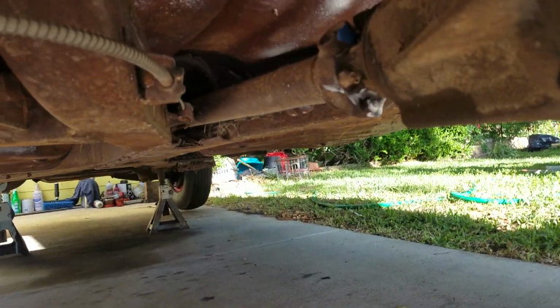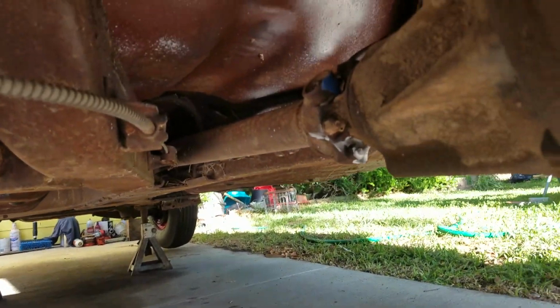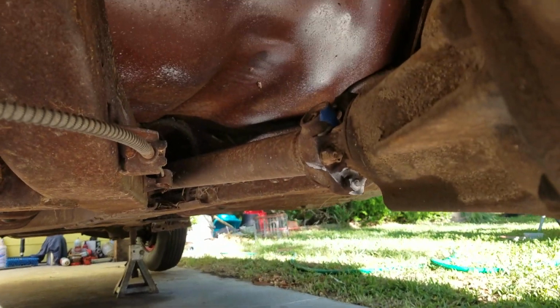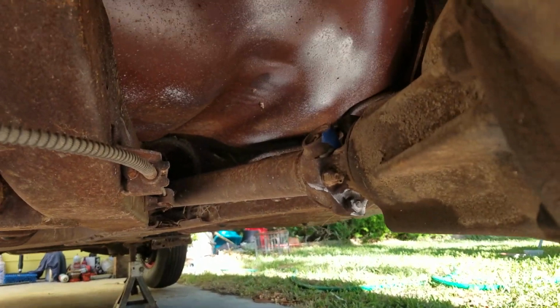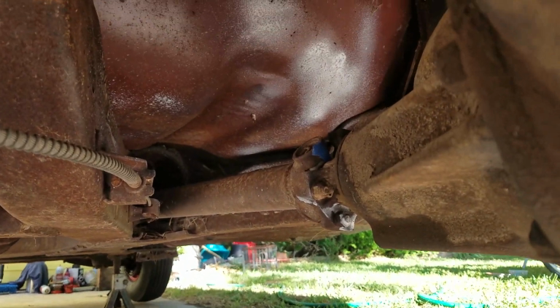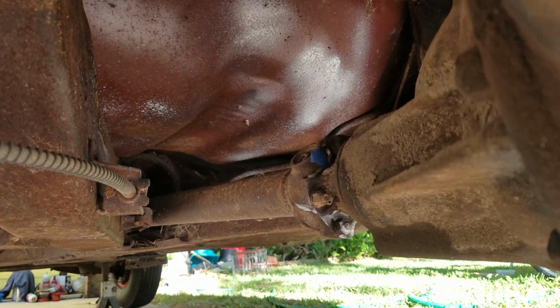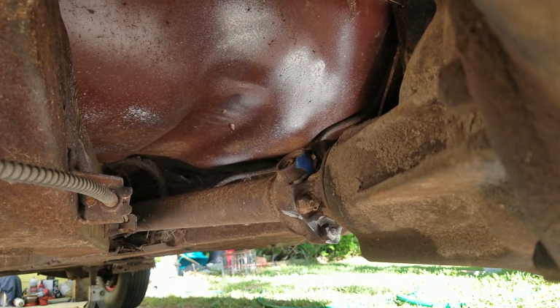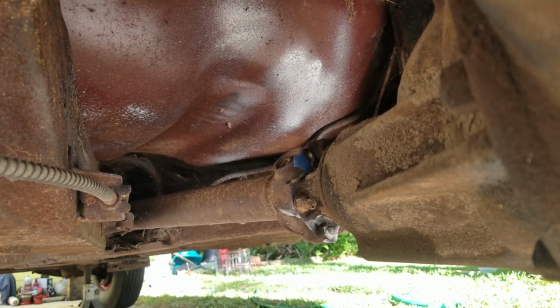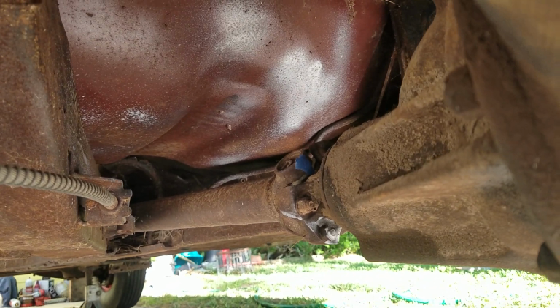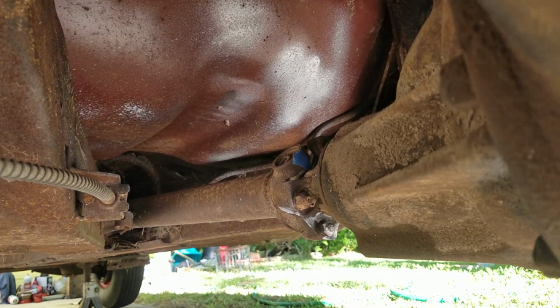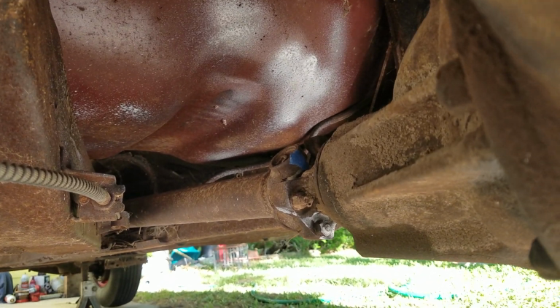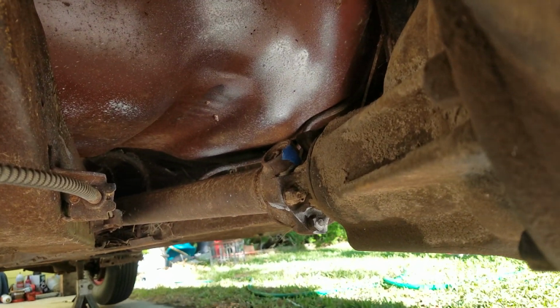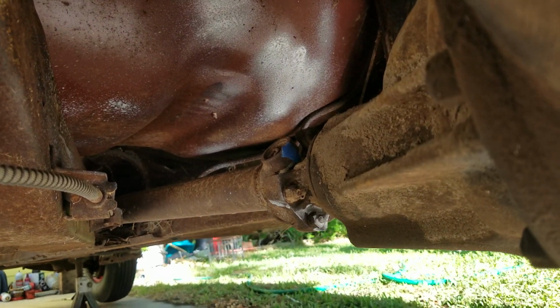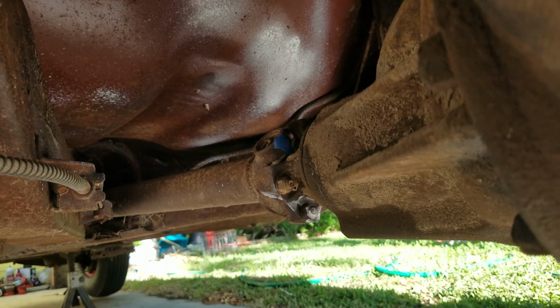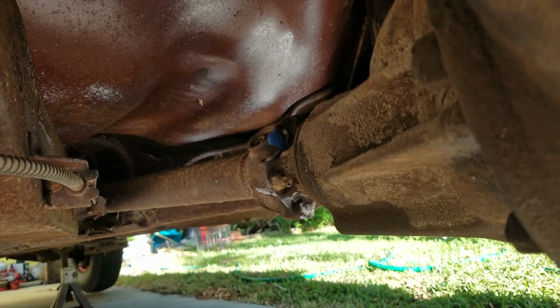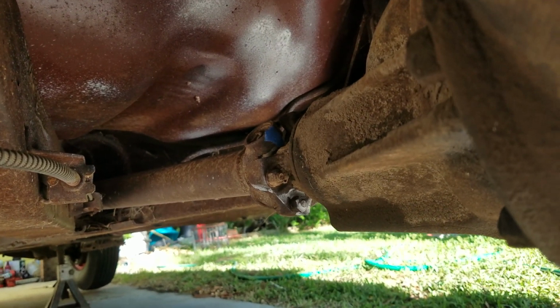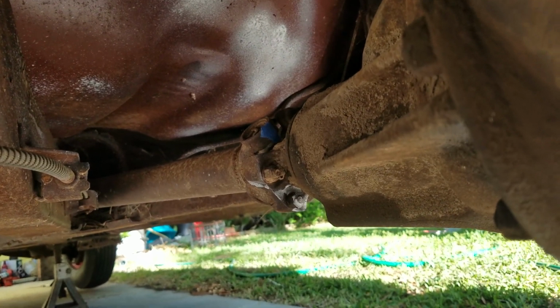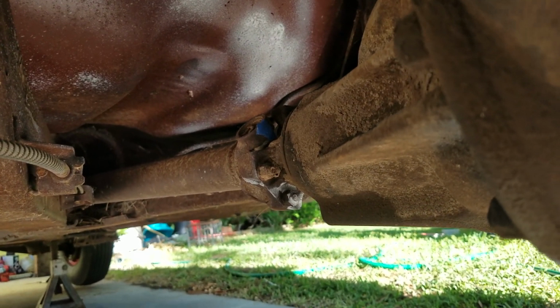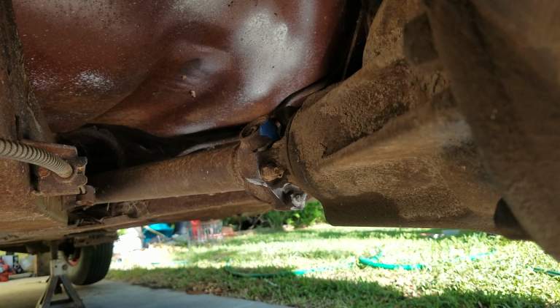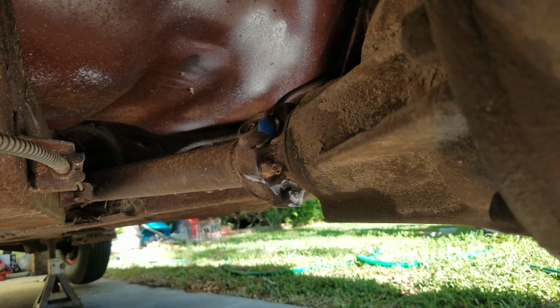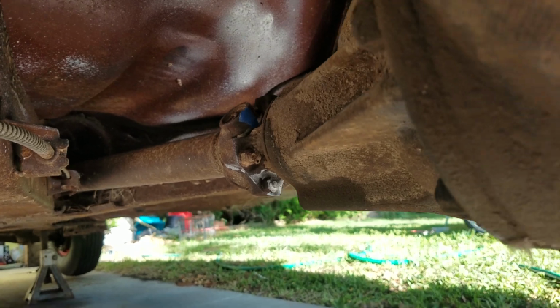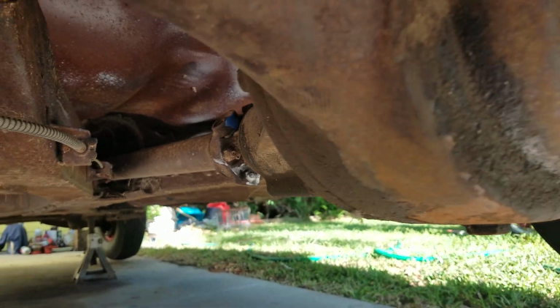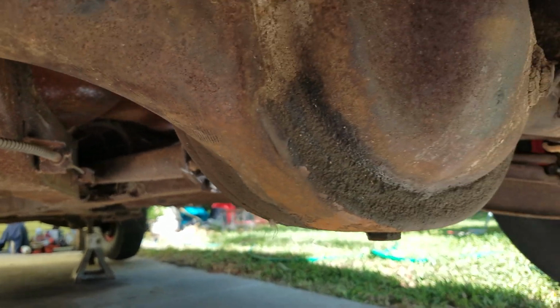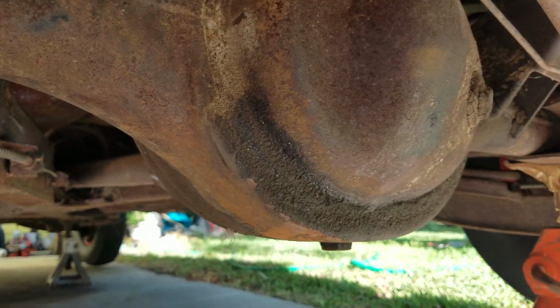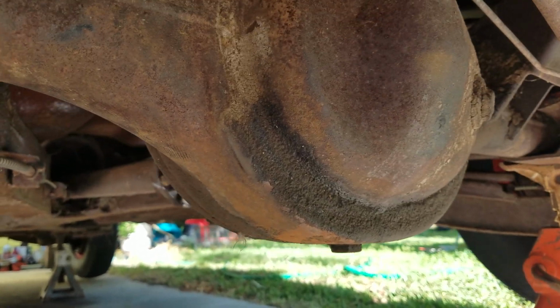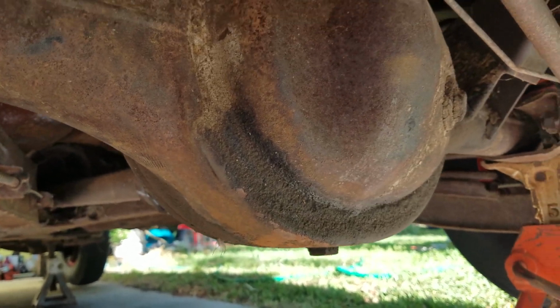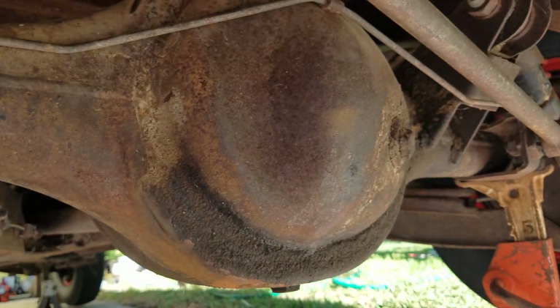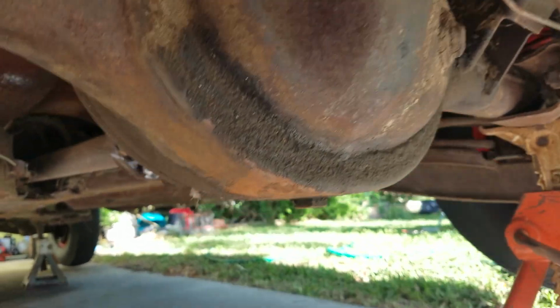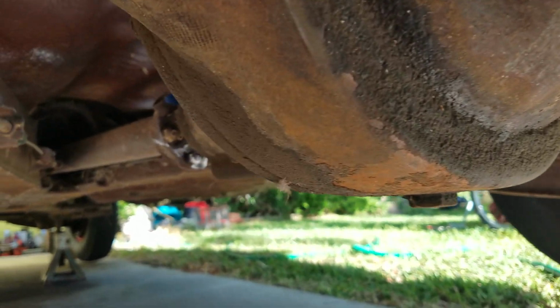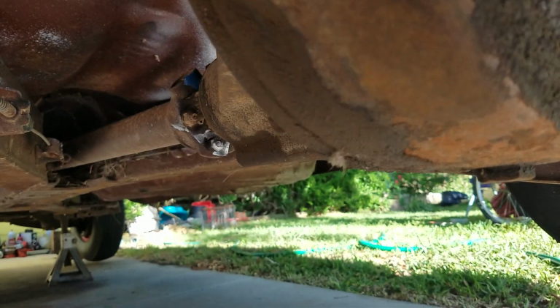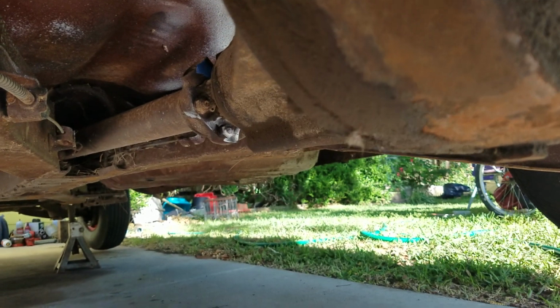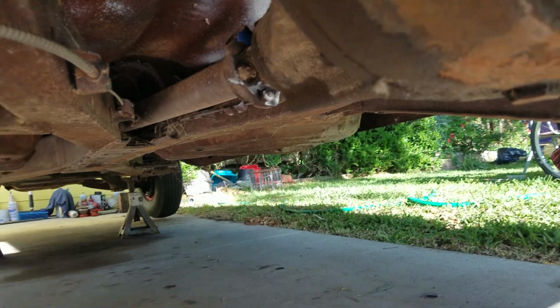My piece of tape is now about a third of a turn around, which would mean that this rear axle is a 3.36 gear ratio.